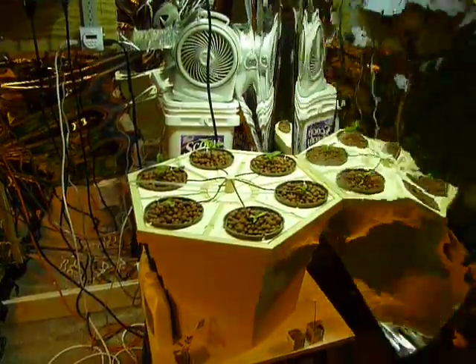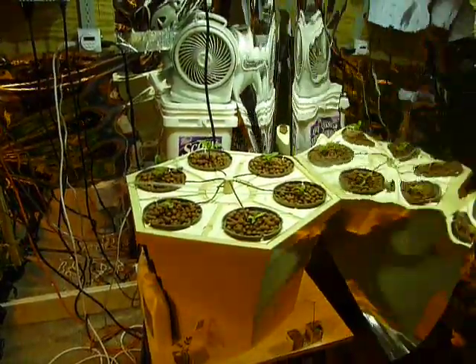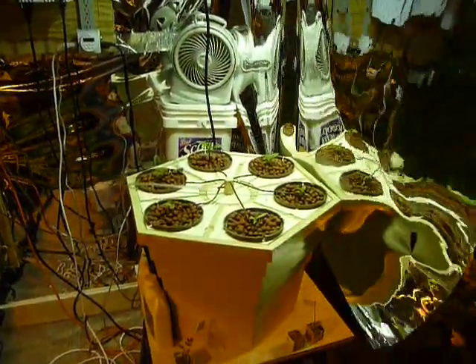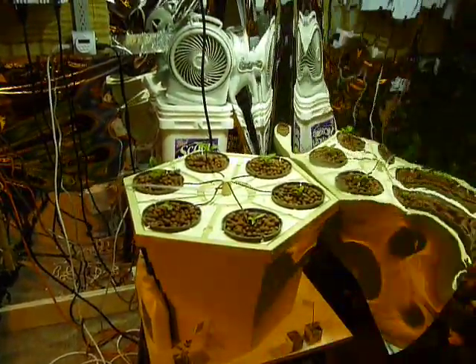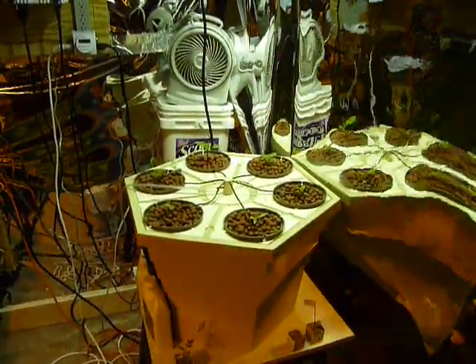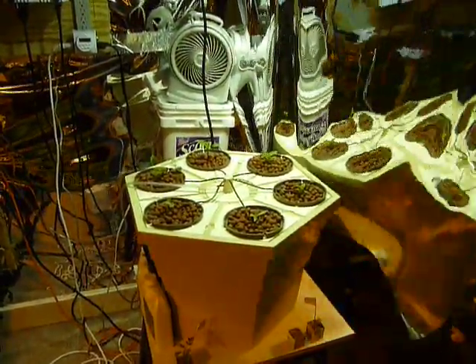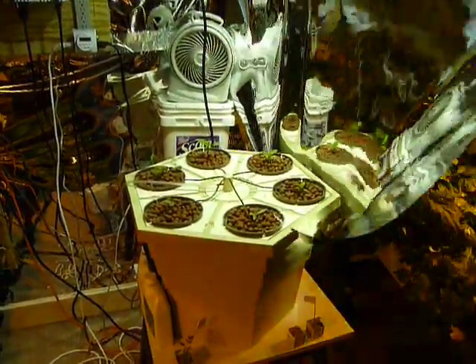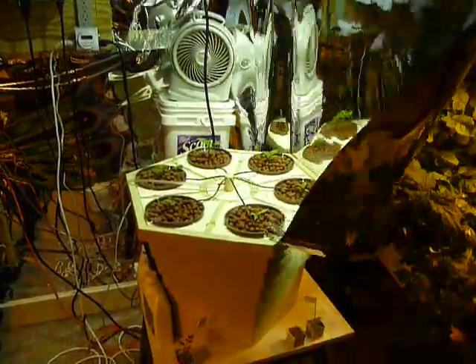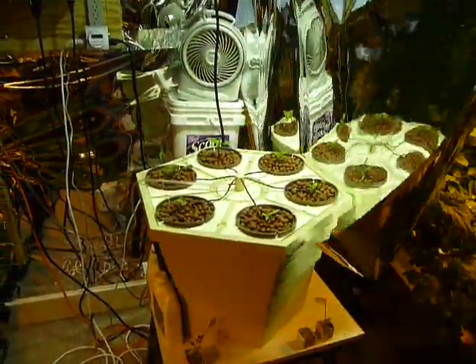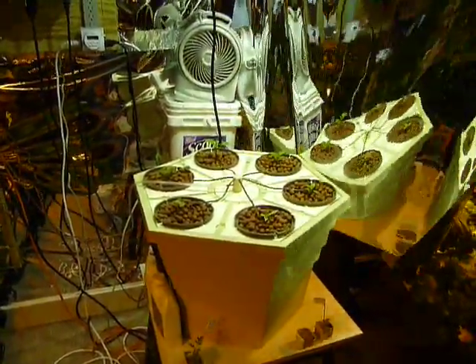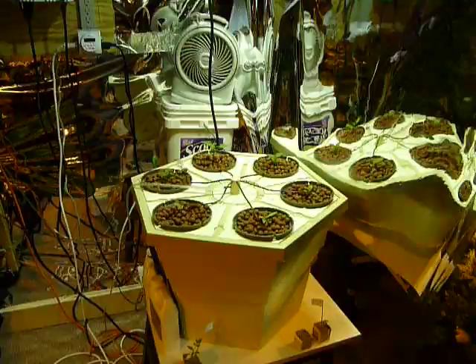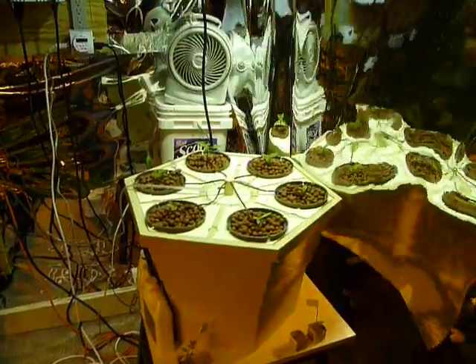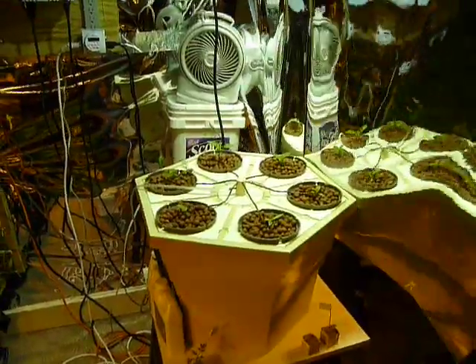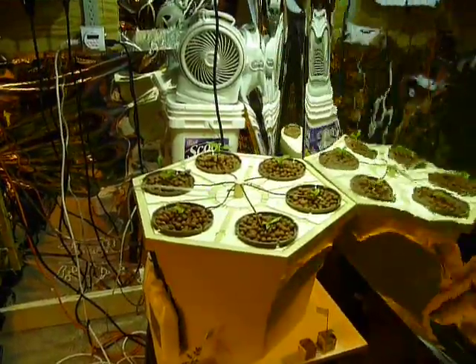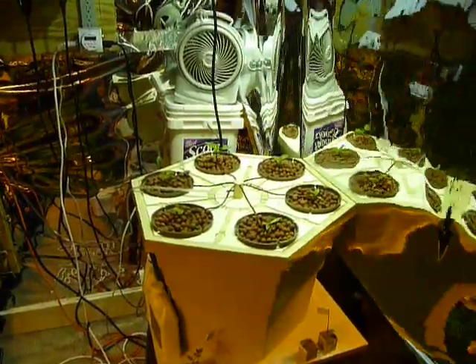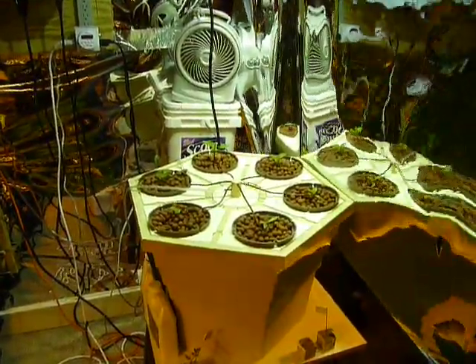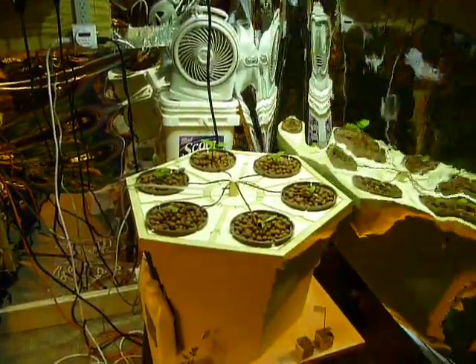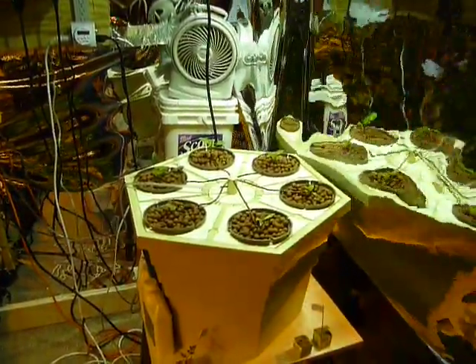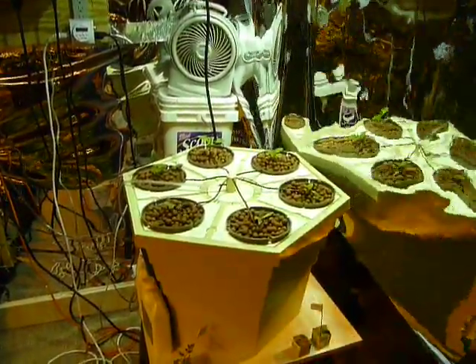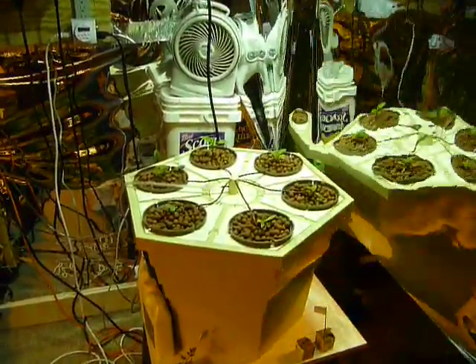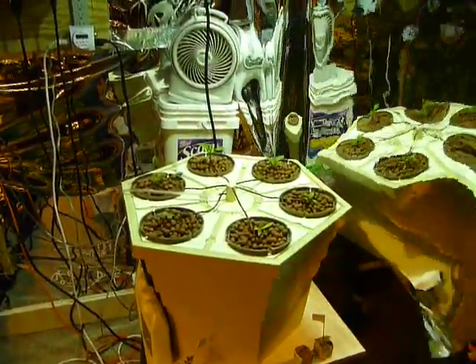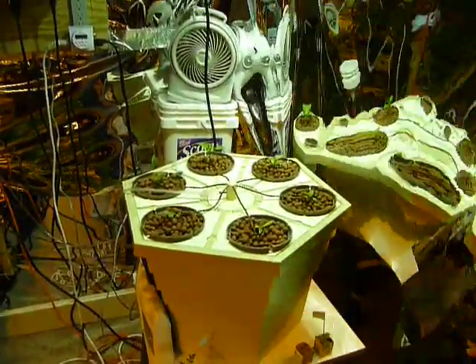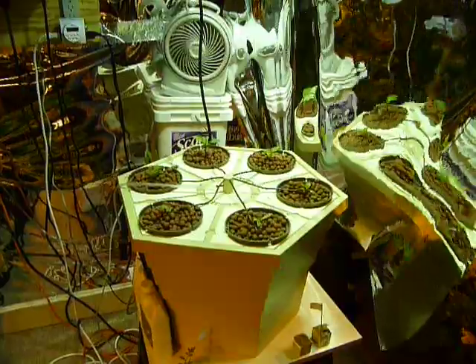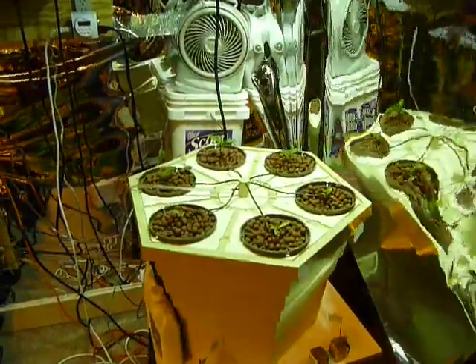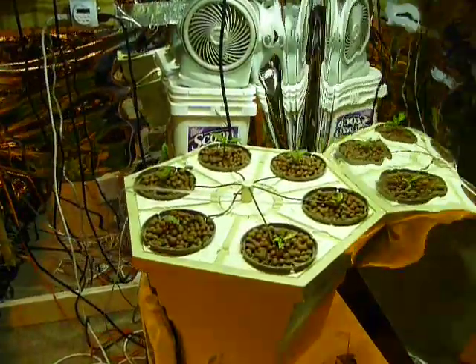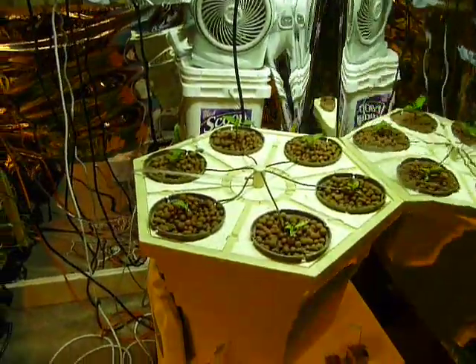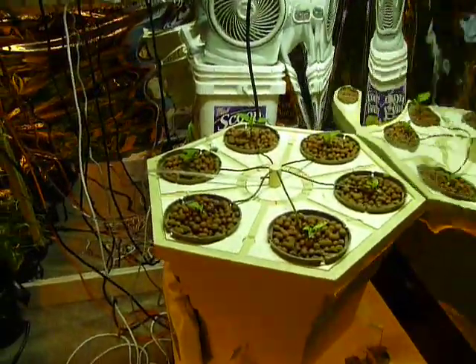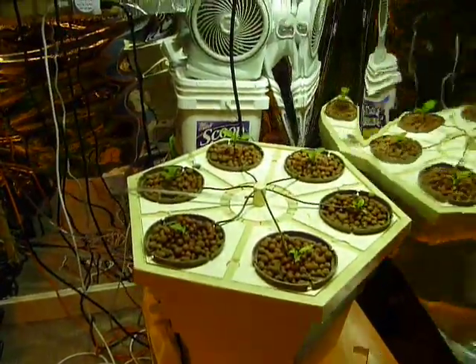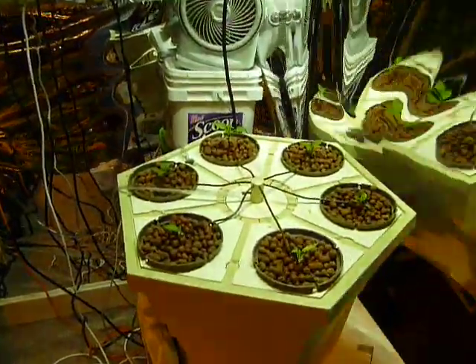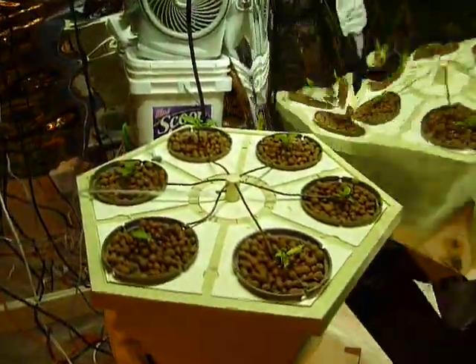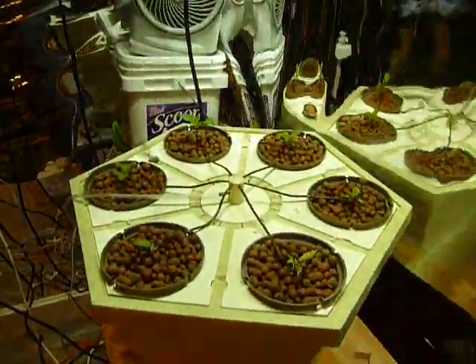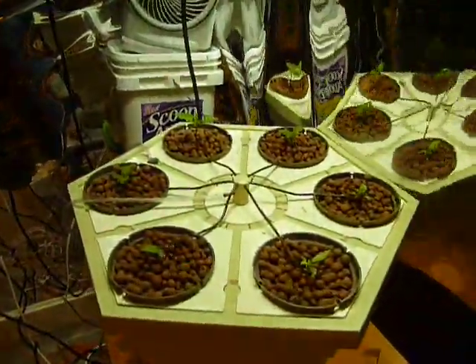I don't know if you remember this system. This is my second system — well, actually, it was the first attempt at all. It's a drip system. It had tomatoes in it. It was not a great success; actually, it wasn't a success at all.